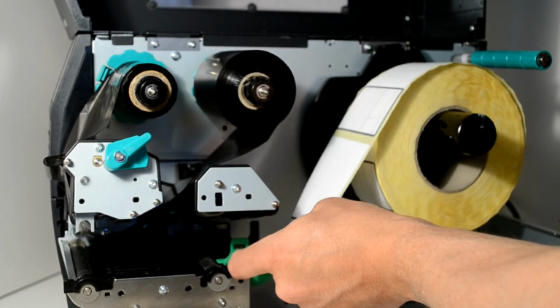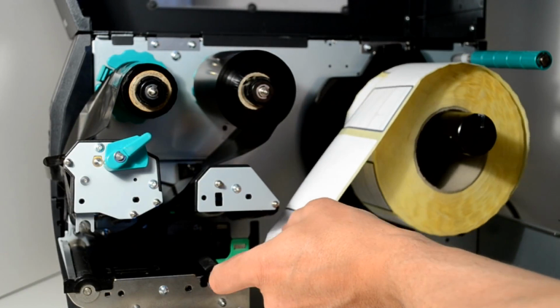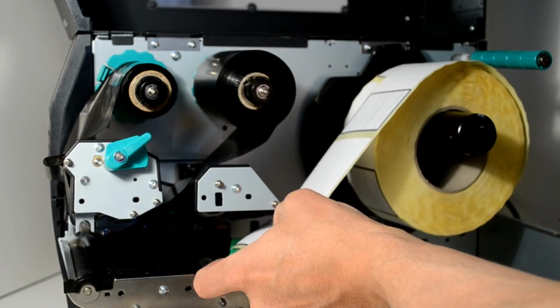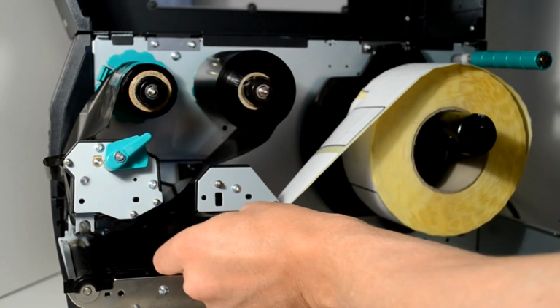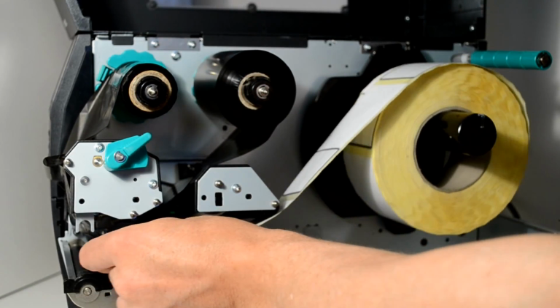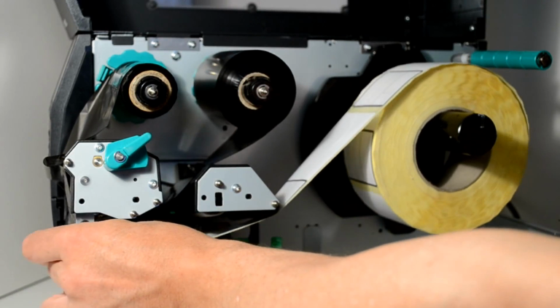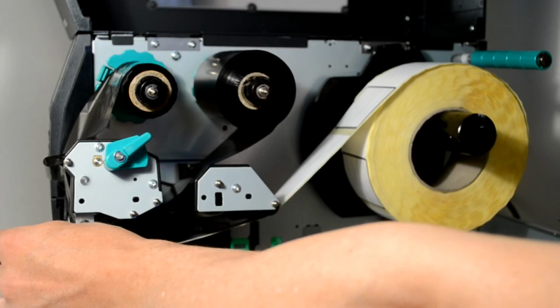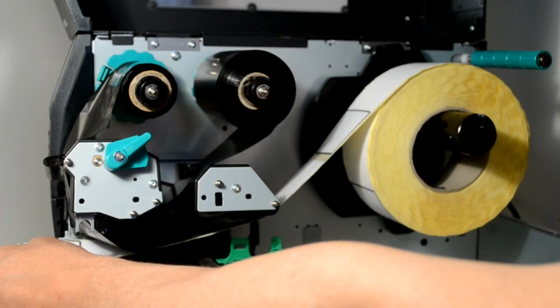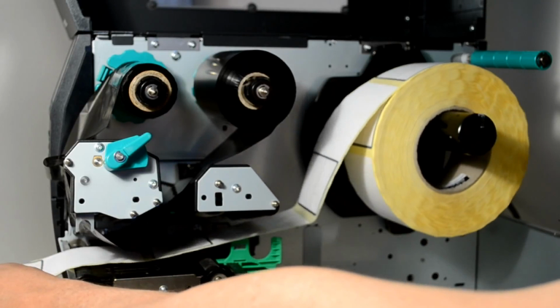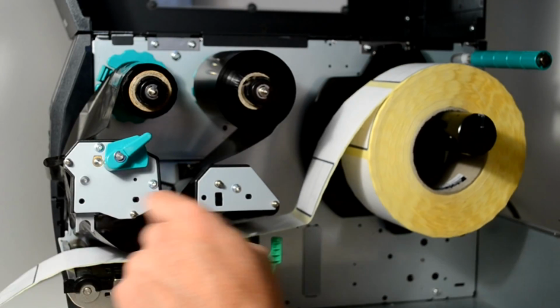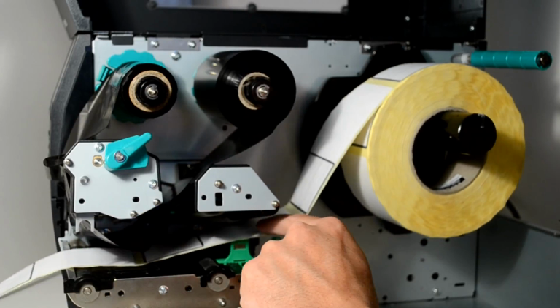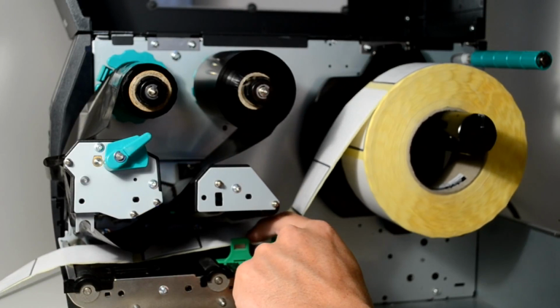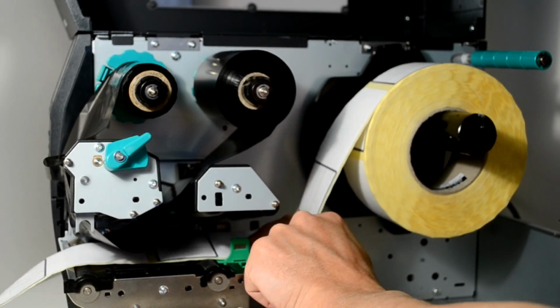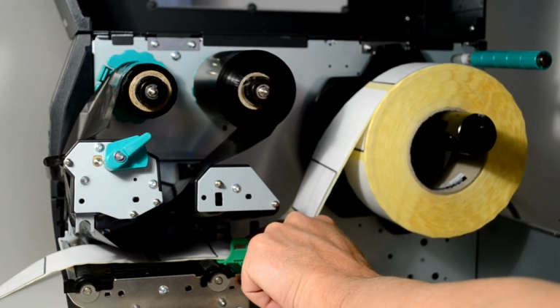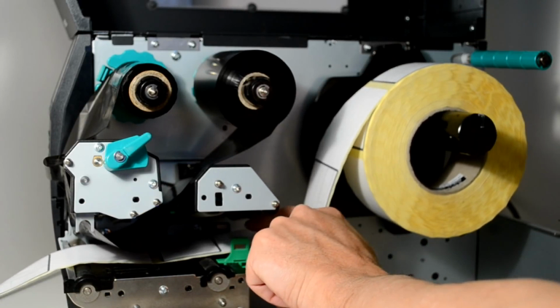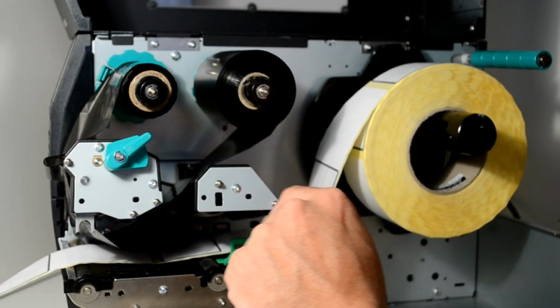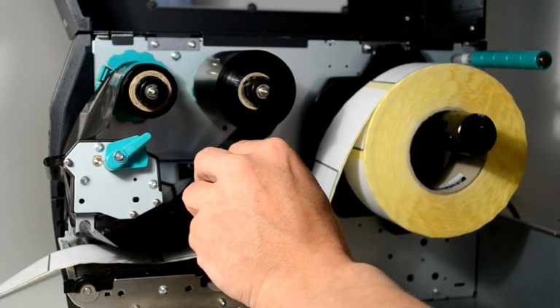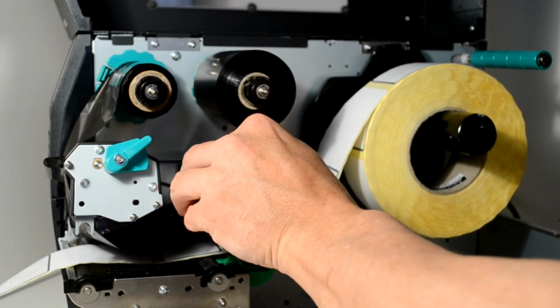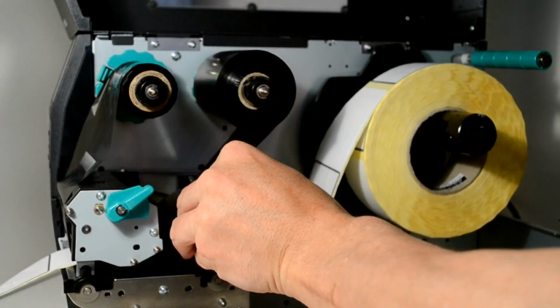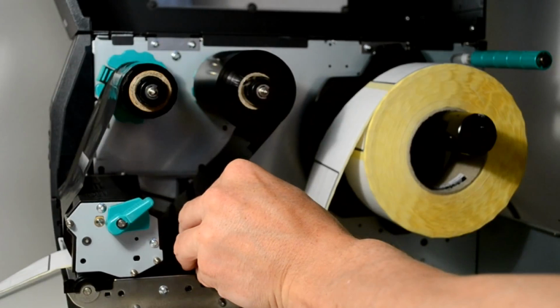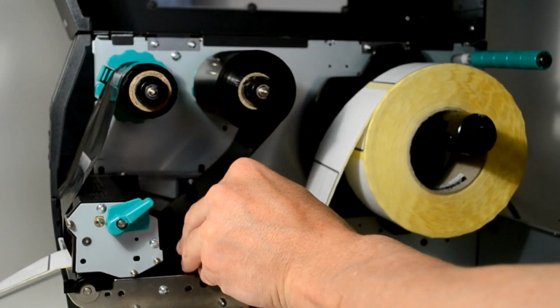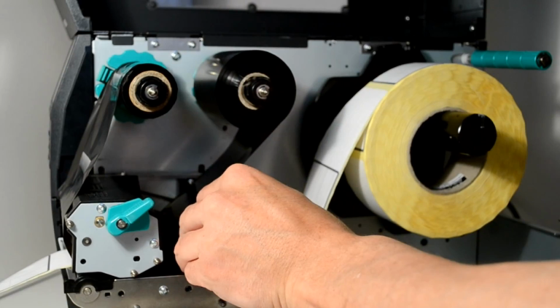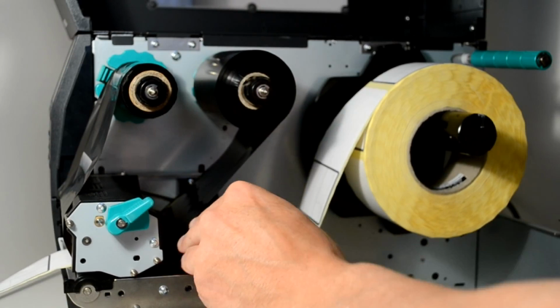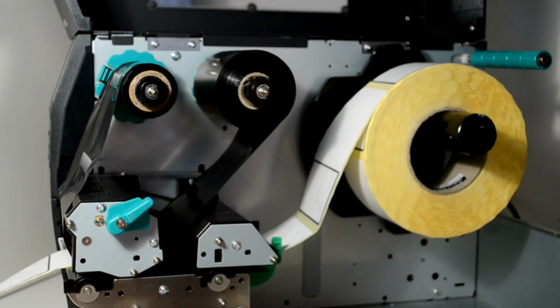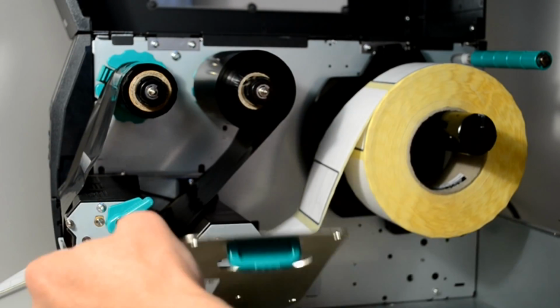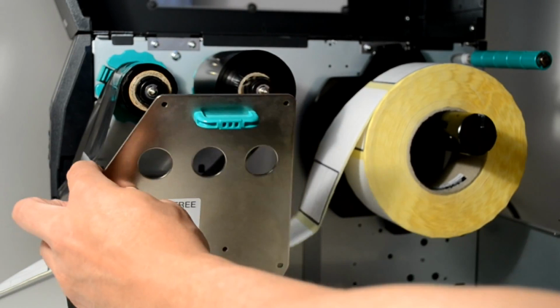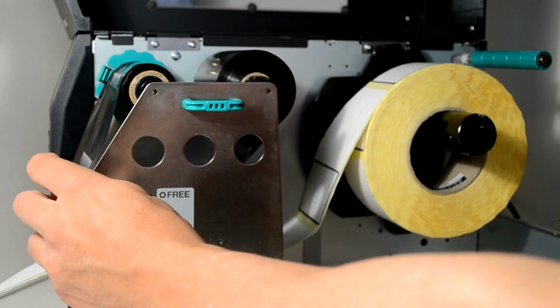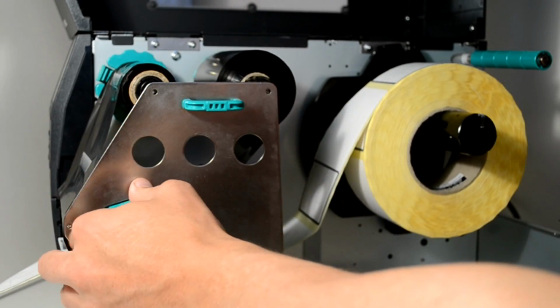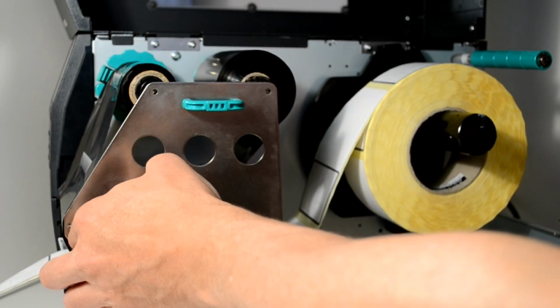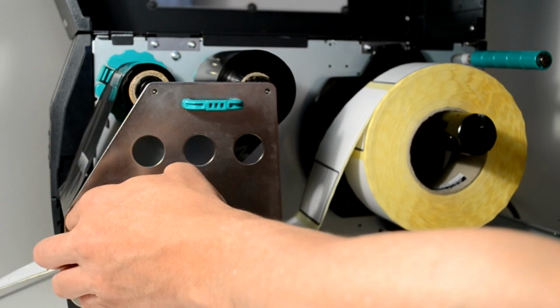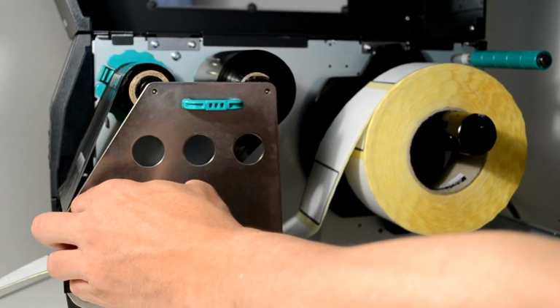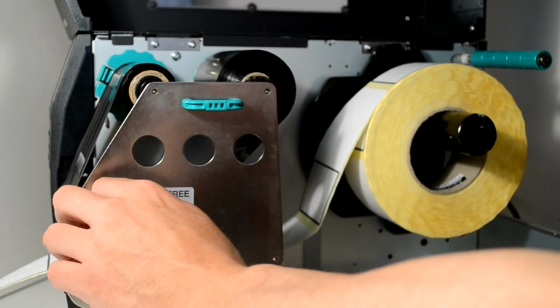Feed on a few labels beneath the printhead. Now lower the printhead and then secure the locking head by lifting the plate and lowering the catch to the label position.